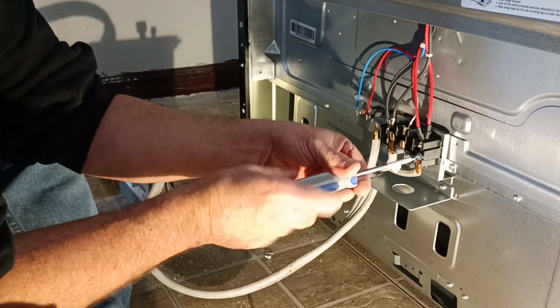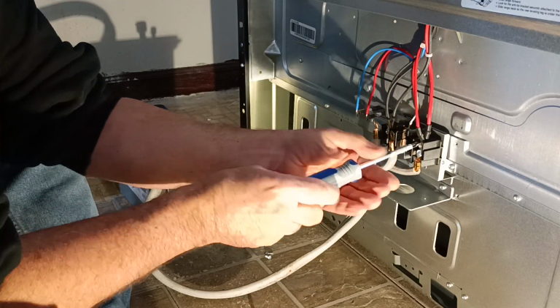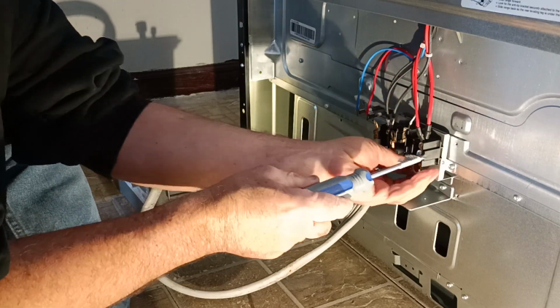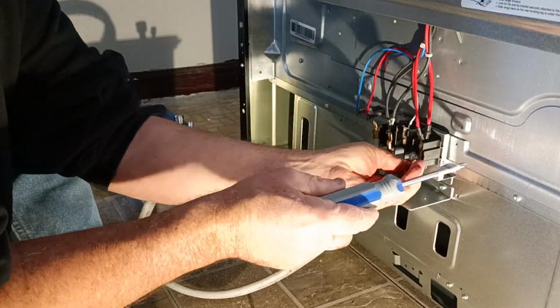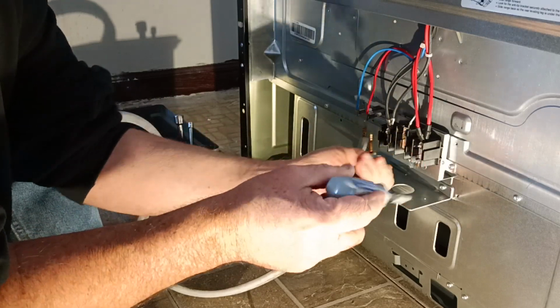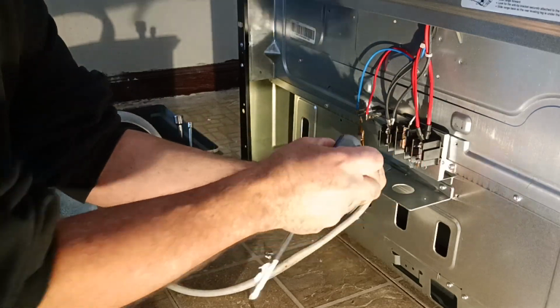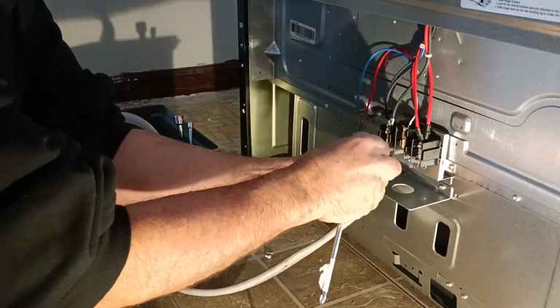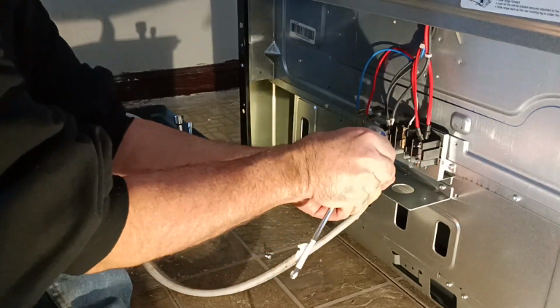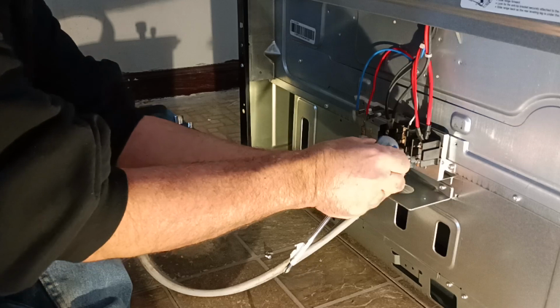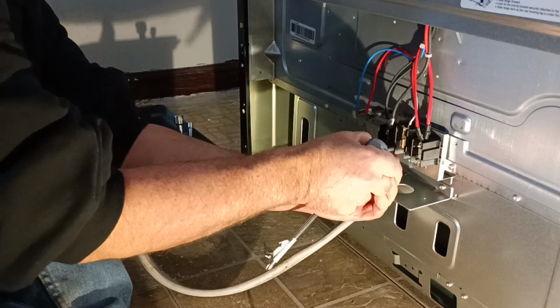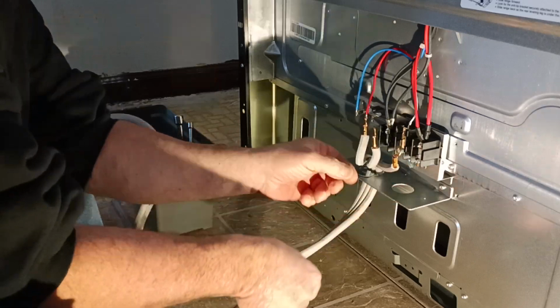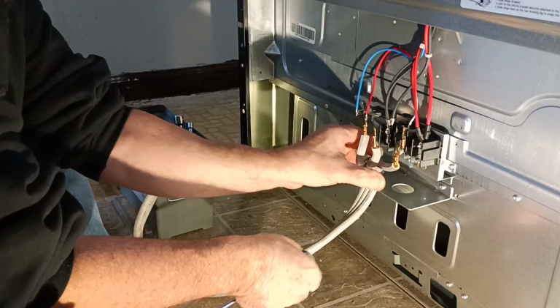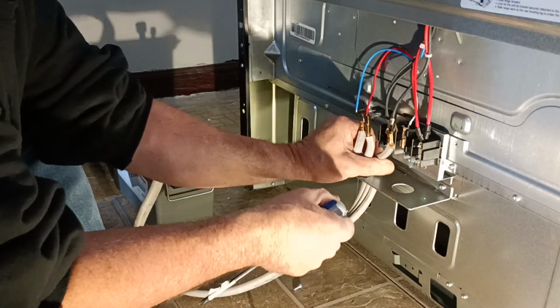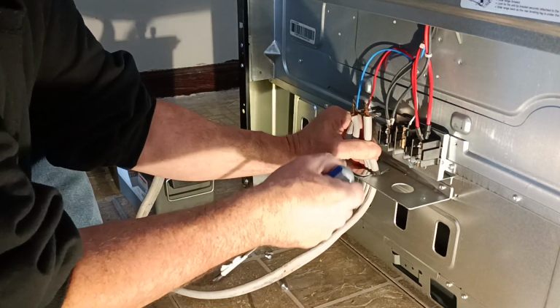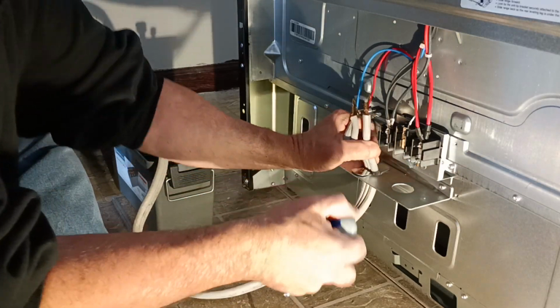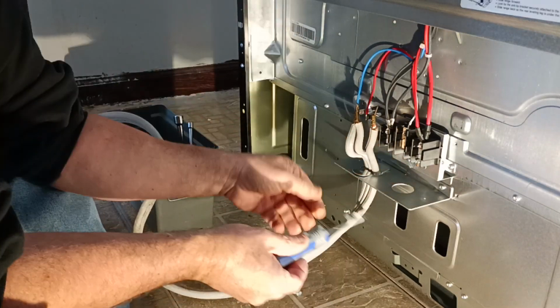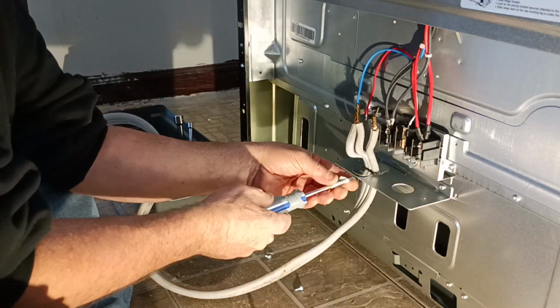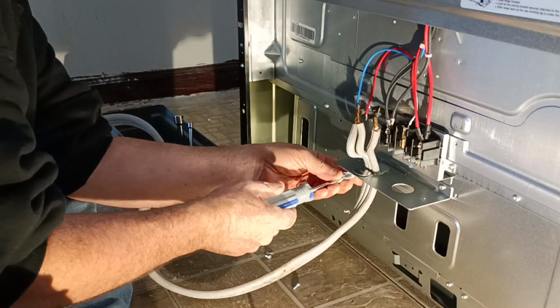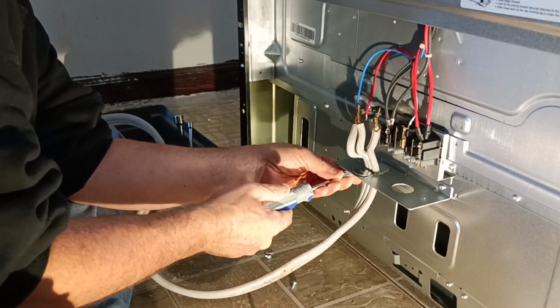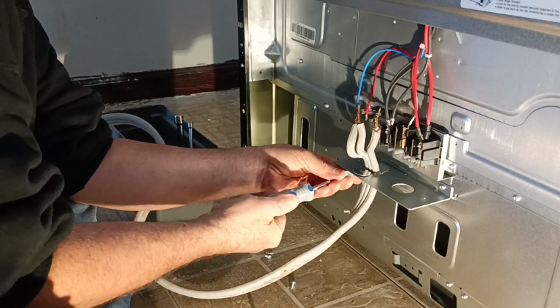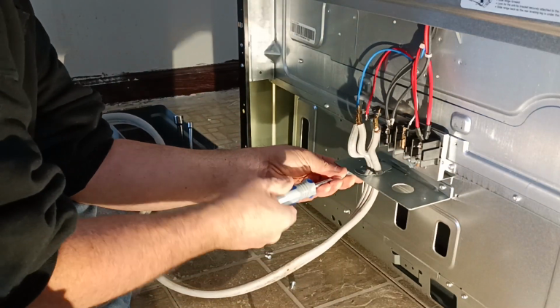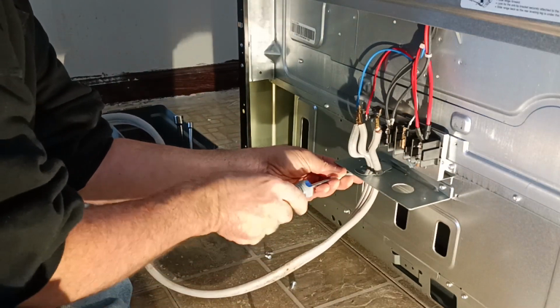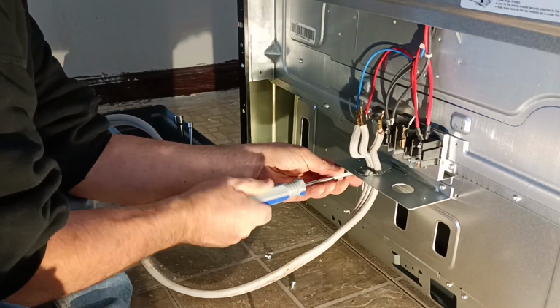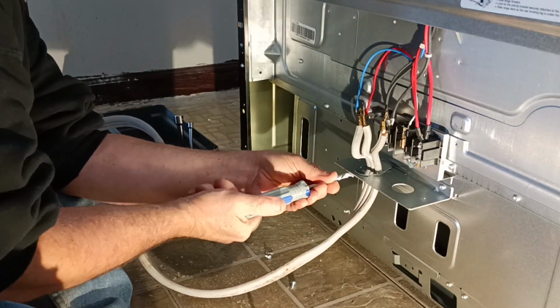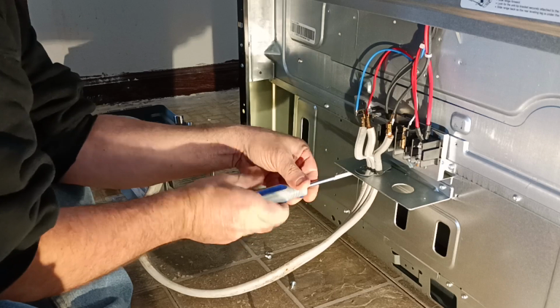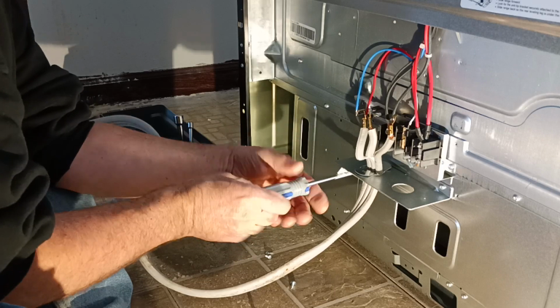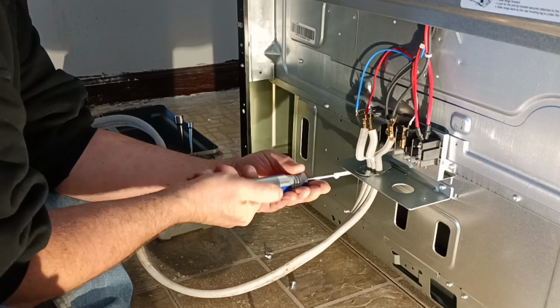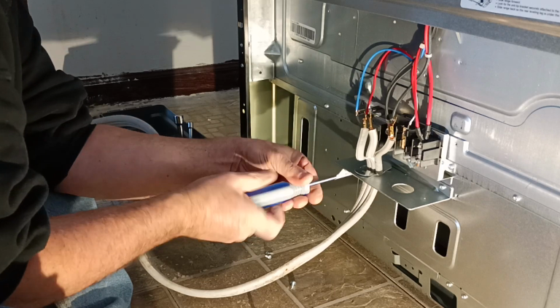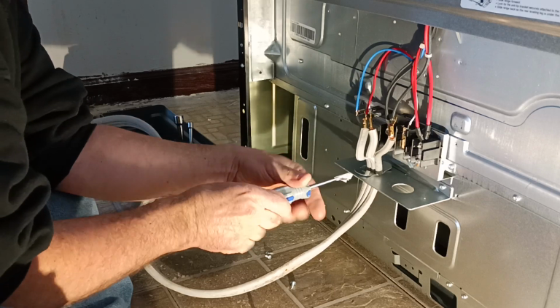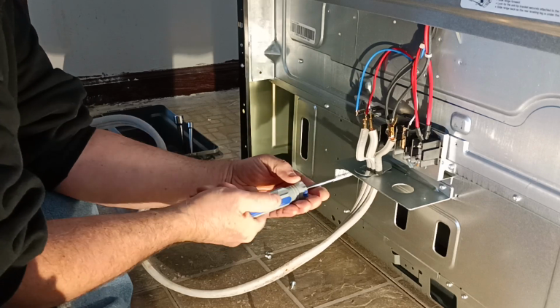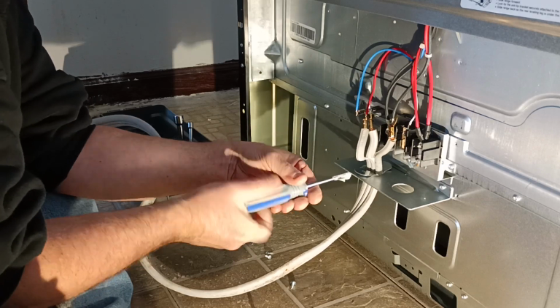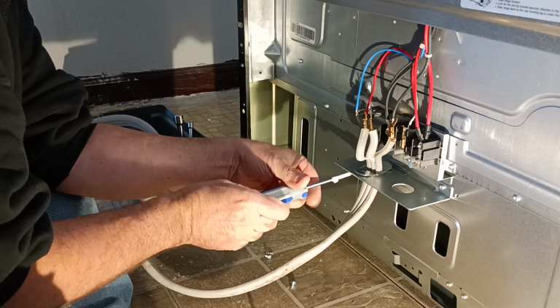If I can't put the clamp on there, the clamp doesn't go on — that's all there is to it. It's that simple. You don't frustrate, you don't get upset, you don't carry on.